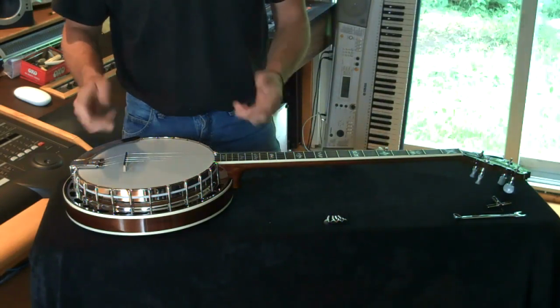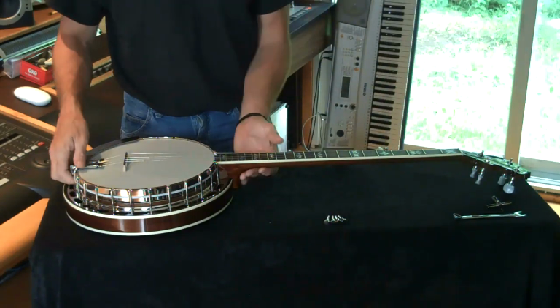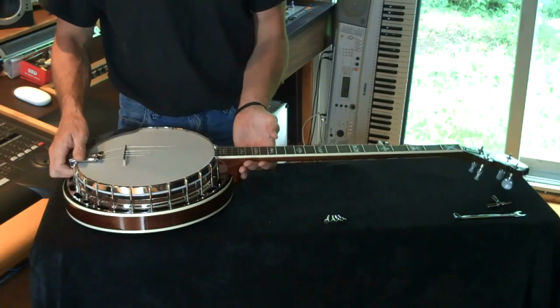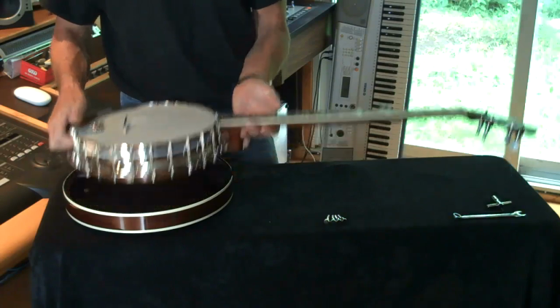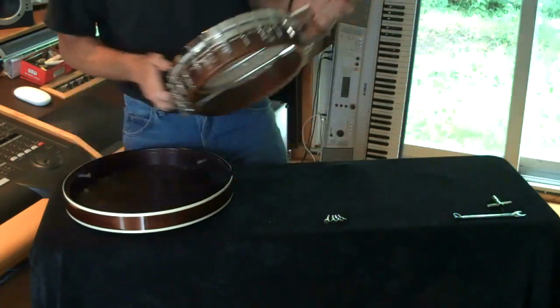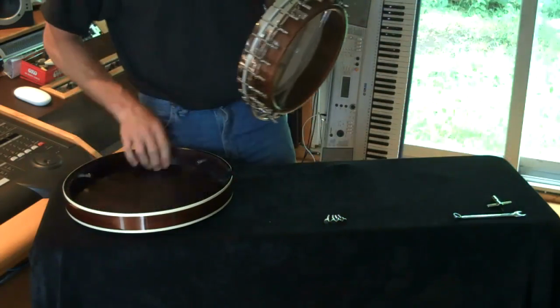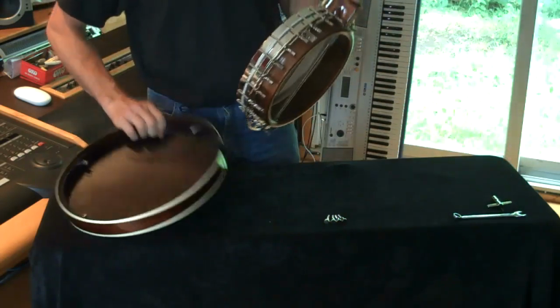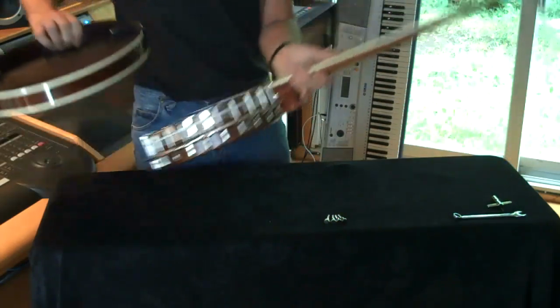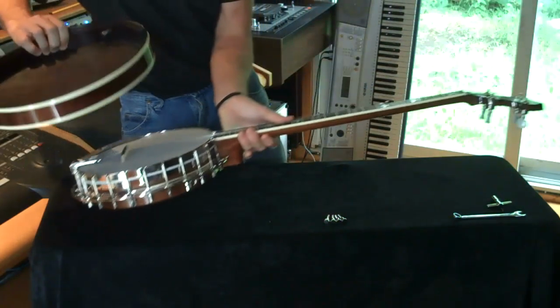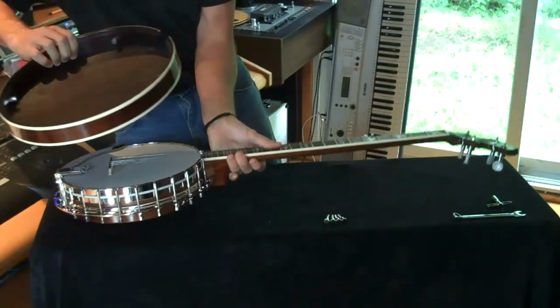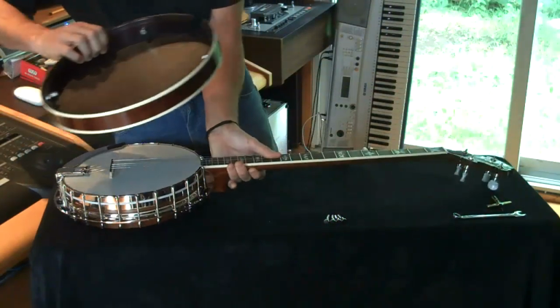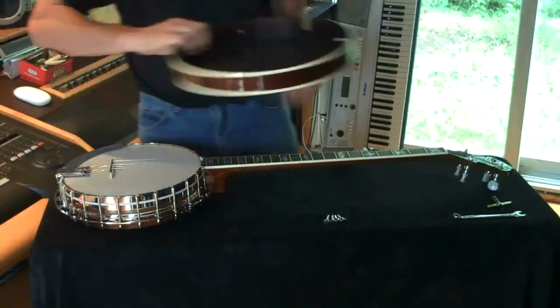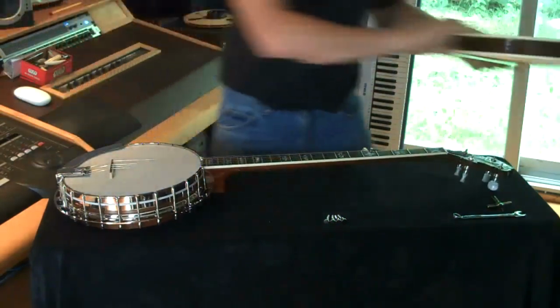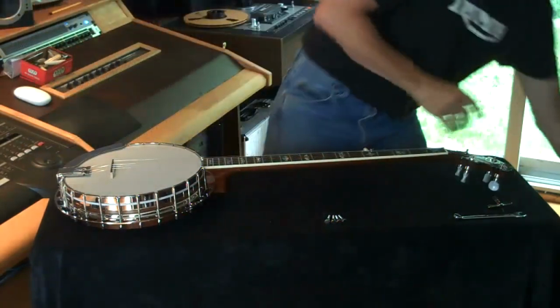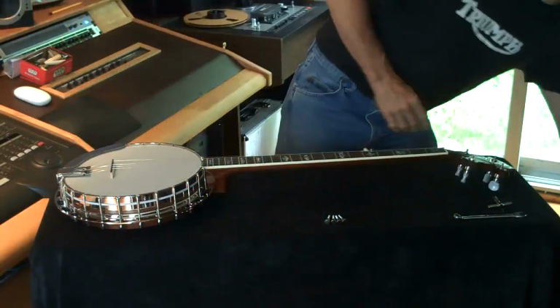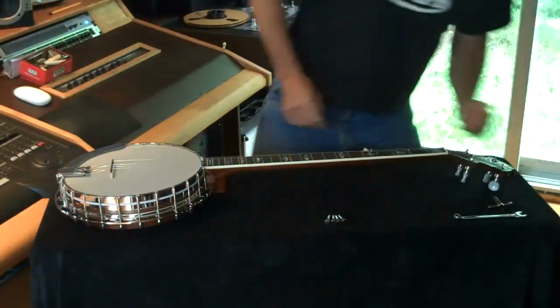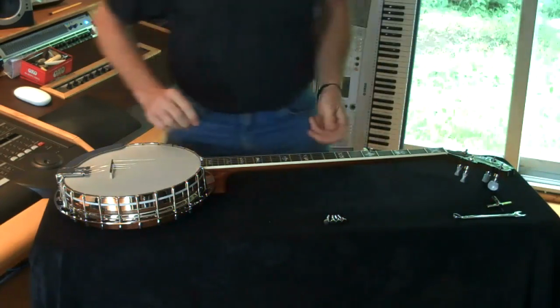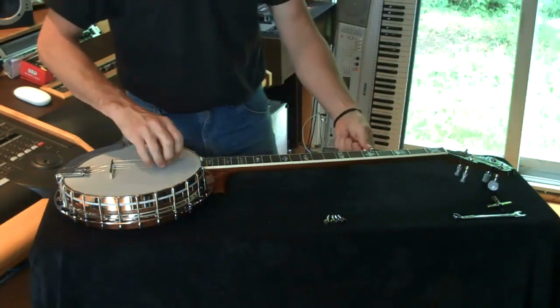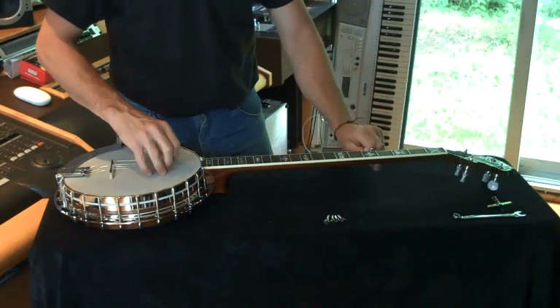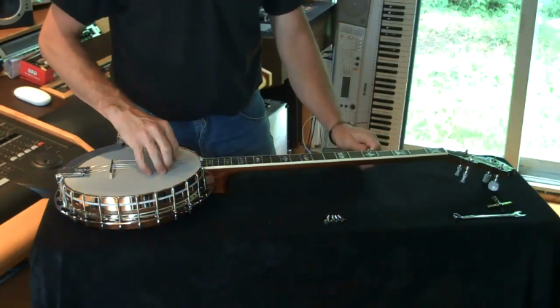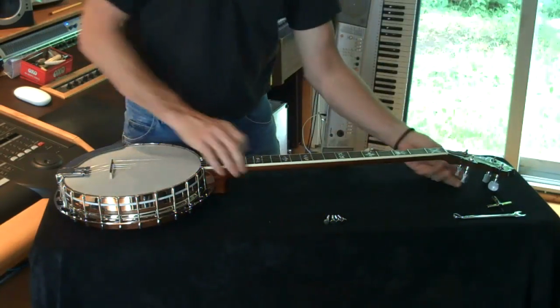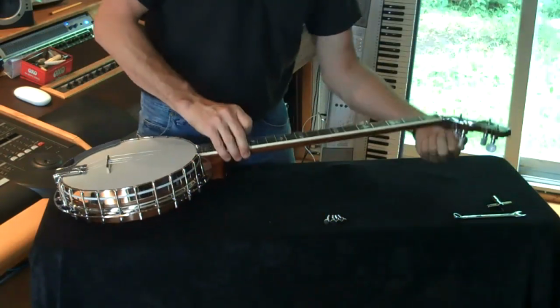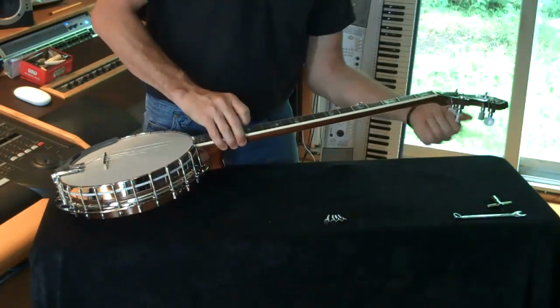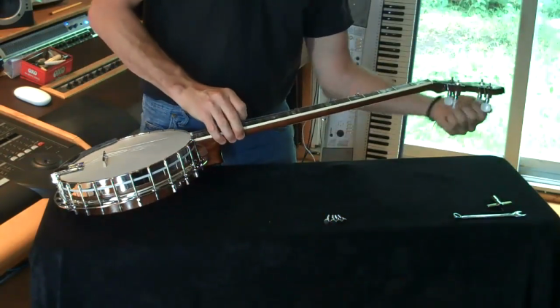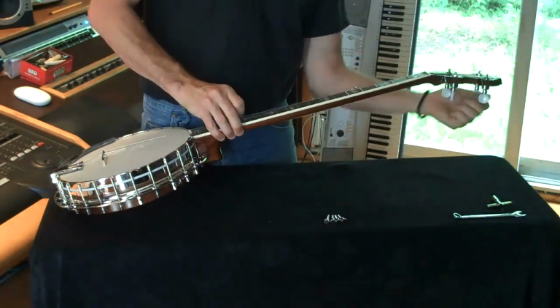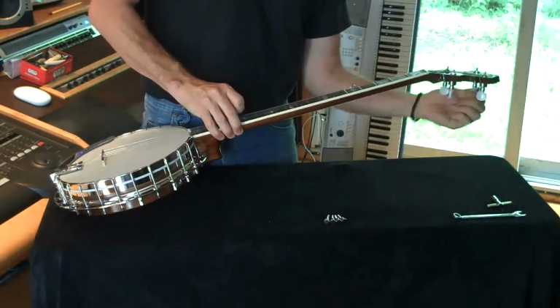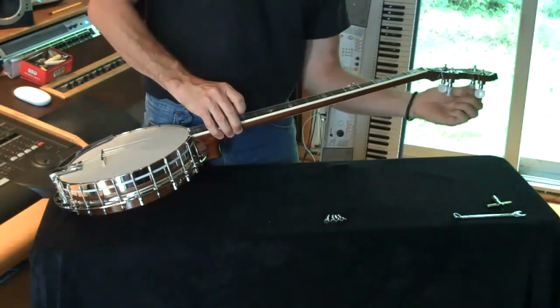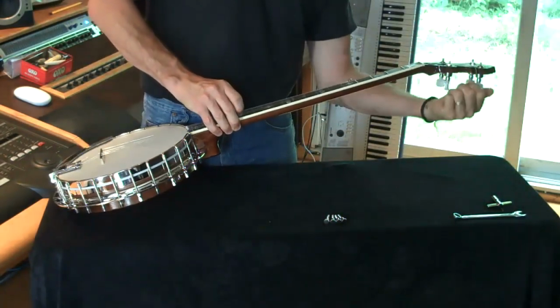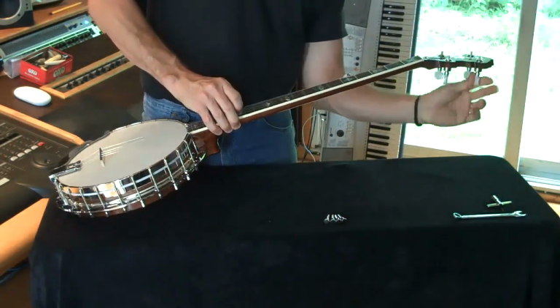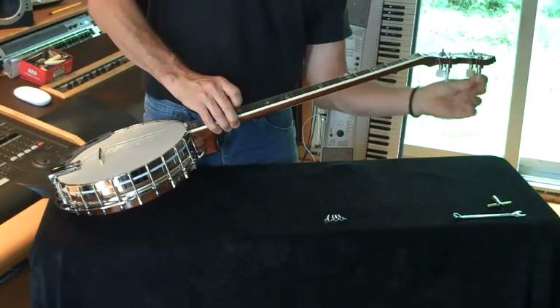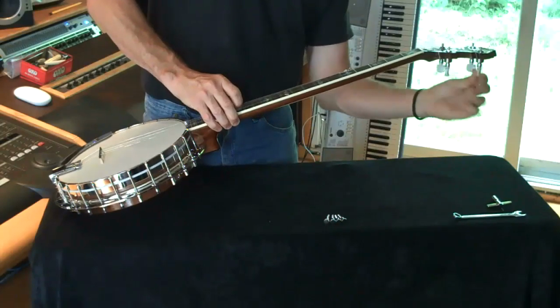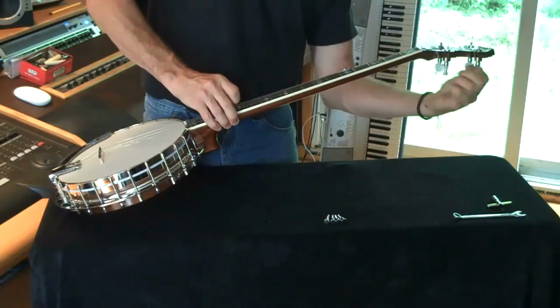Okay, so with that we can now lift the banjo free from the resonator. Set it down. I'll just put the resonator here for later on. And then we're just going to tear the strings off this mighty fine piece of craftsmanship.